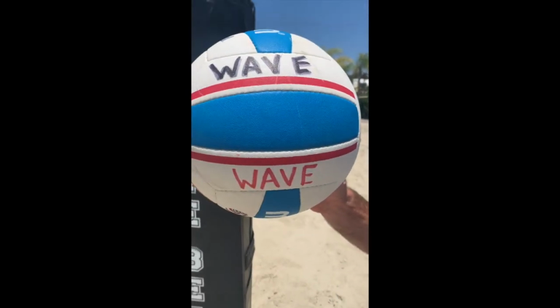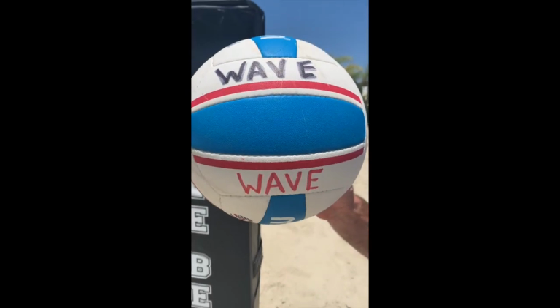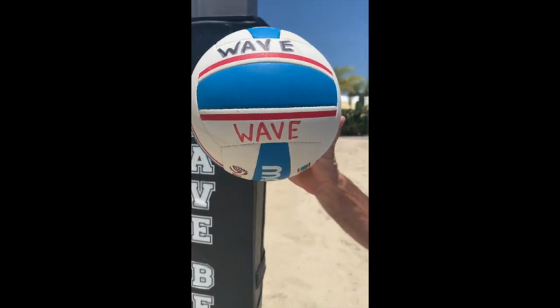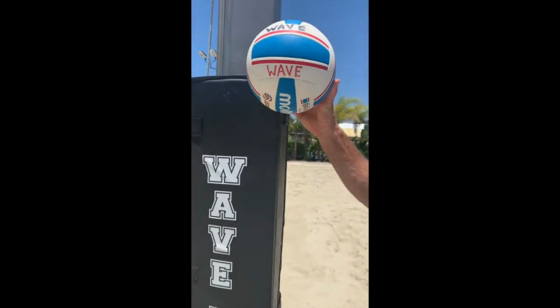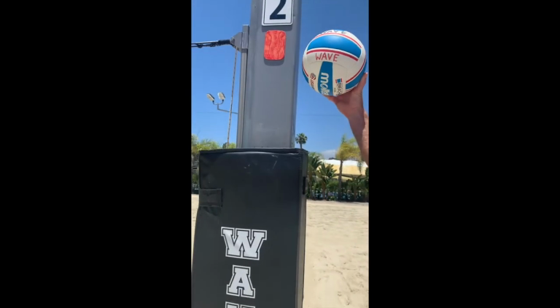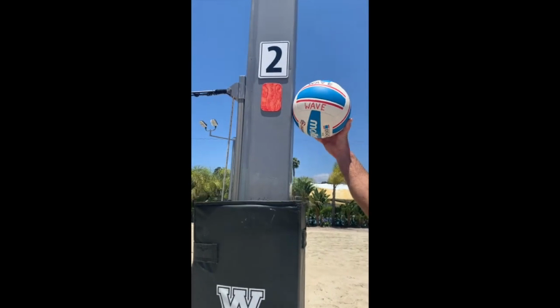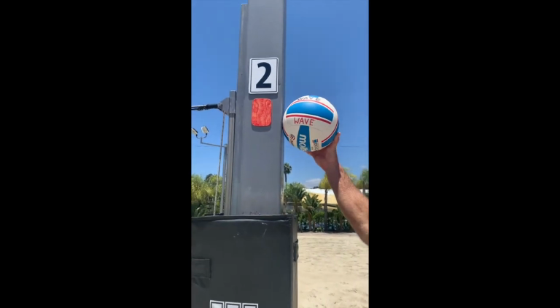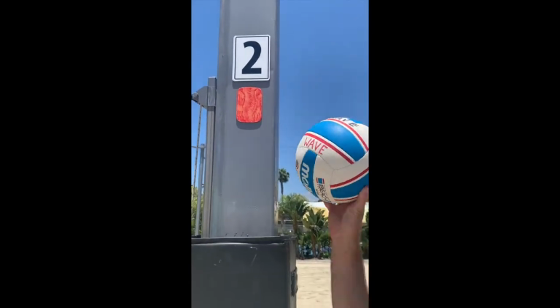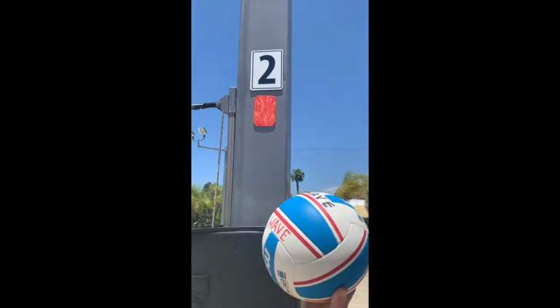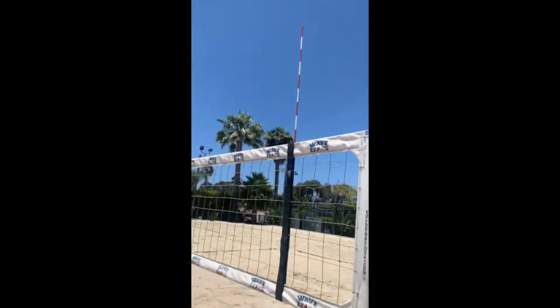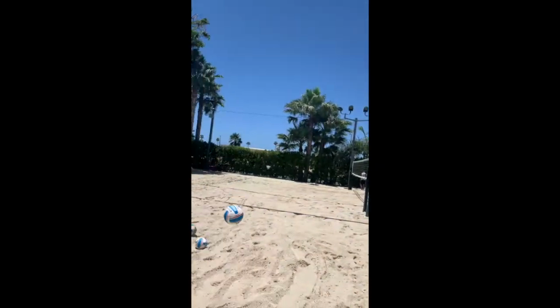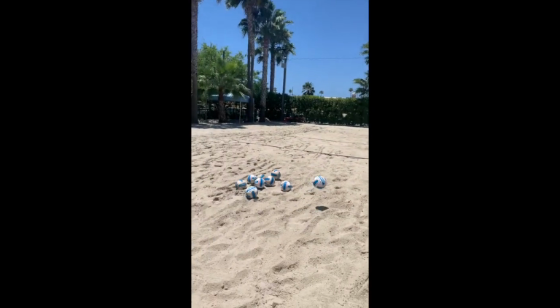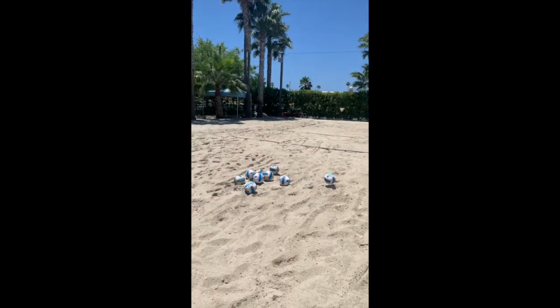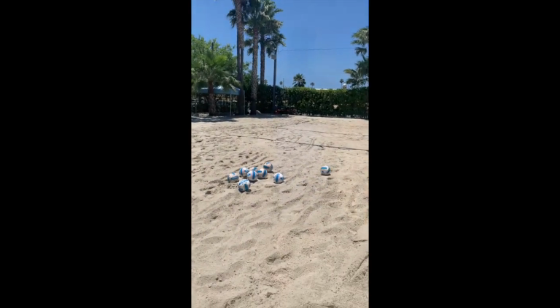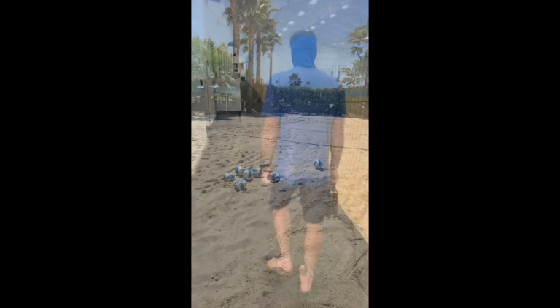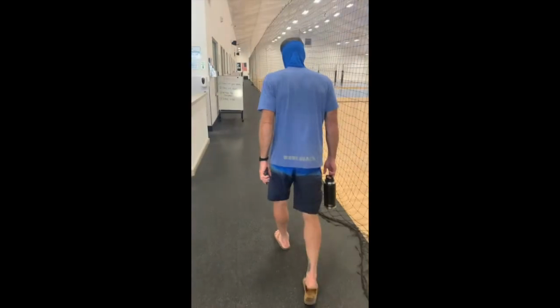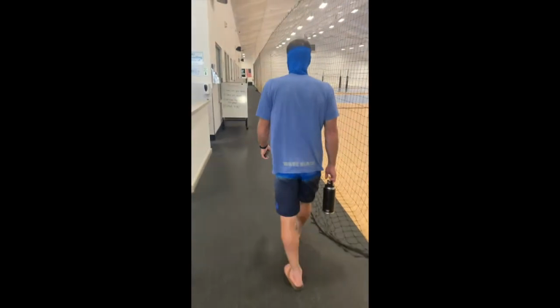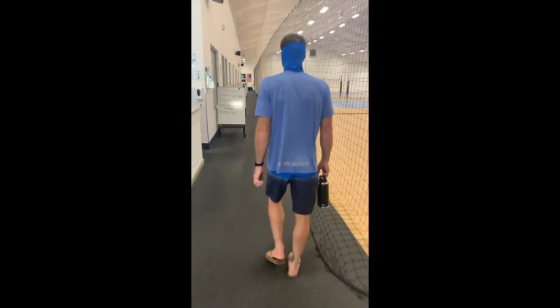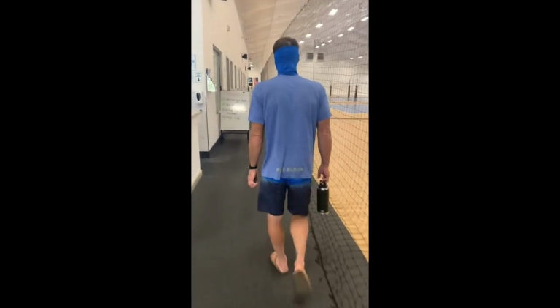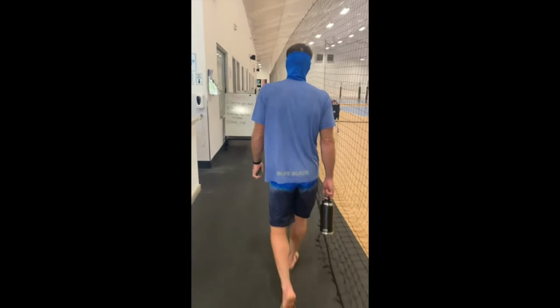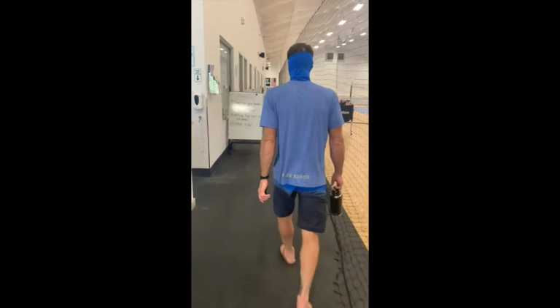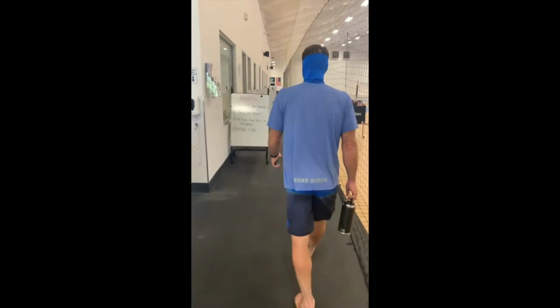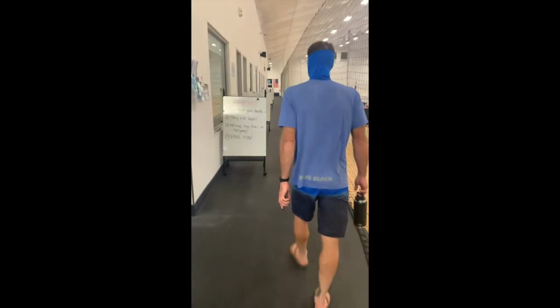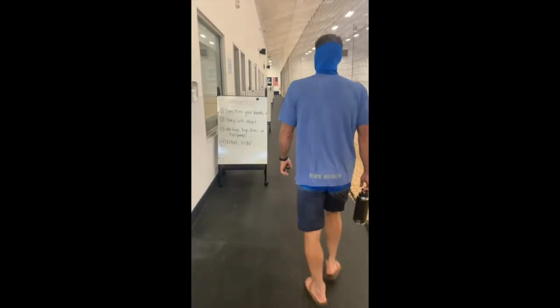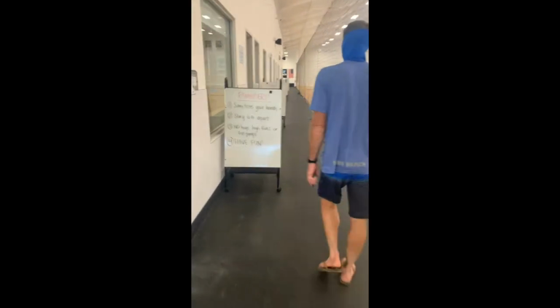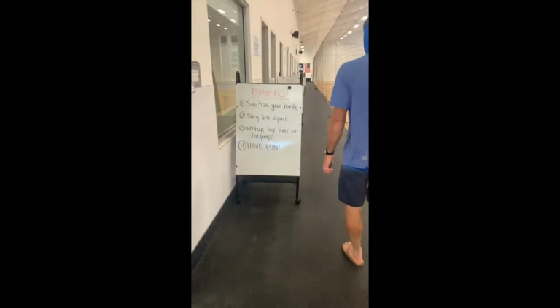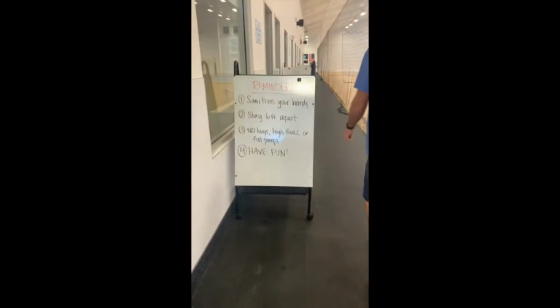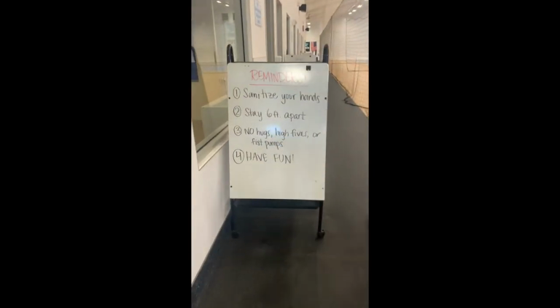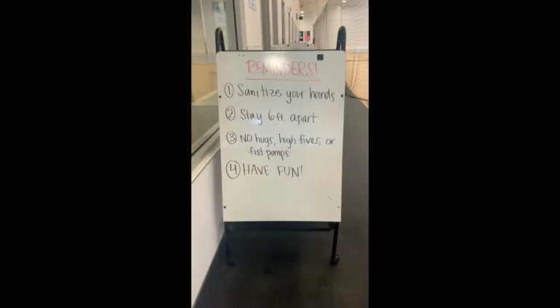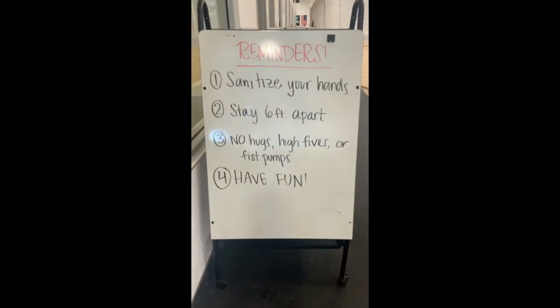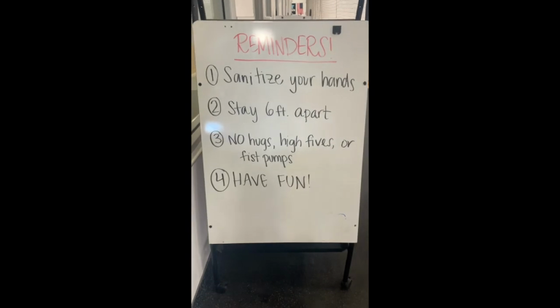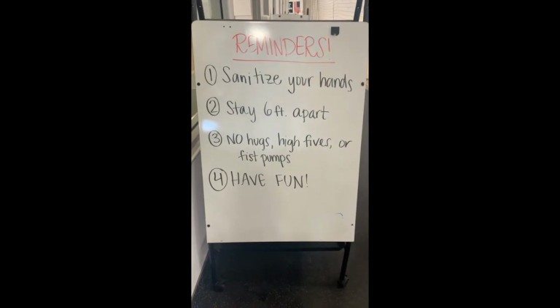Just another reminder that we will be doing this after every beach and indoor practice. For our beach volleyballs, we will have different colored waves on the ball matching the assigned court — so red wave will be on court two.